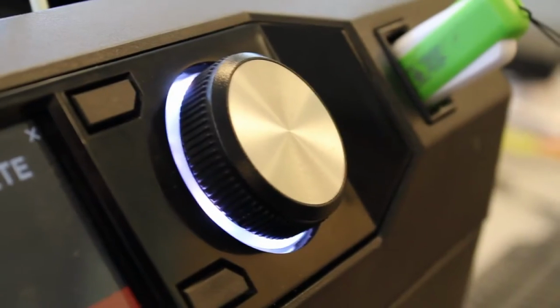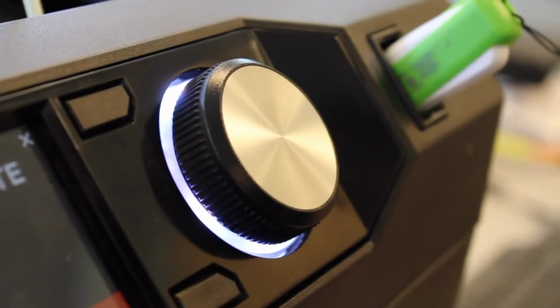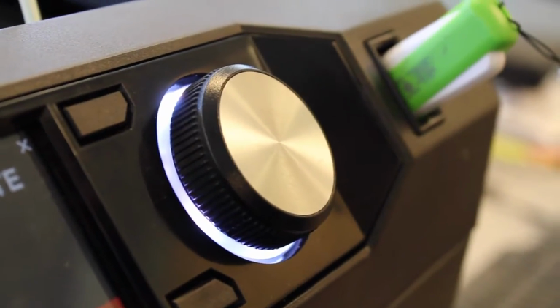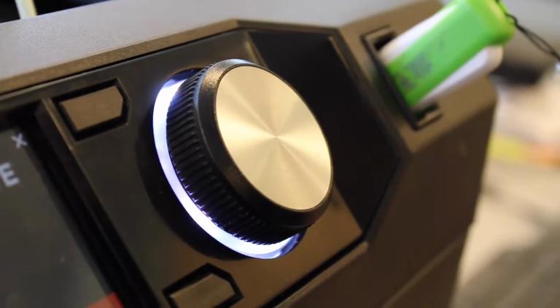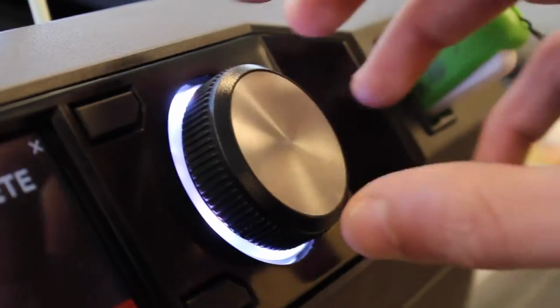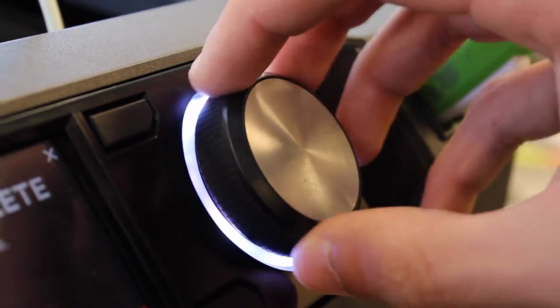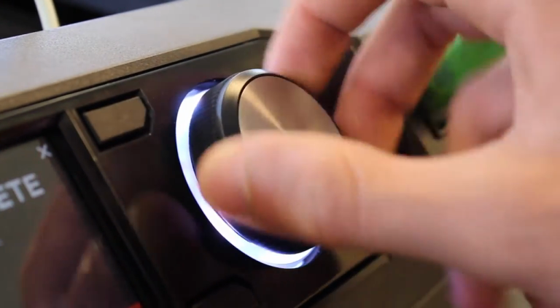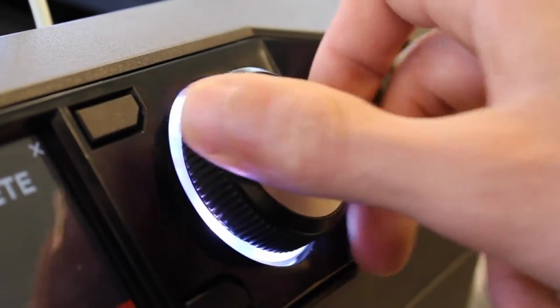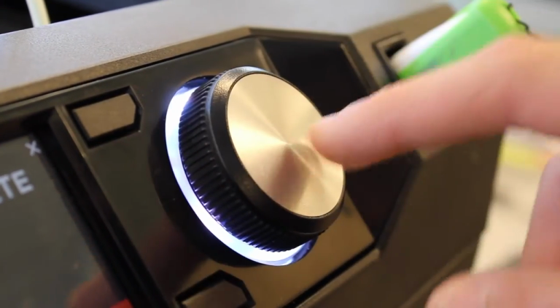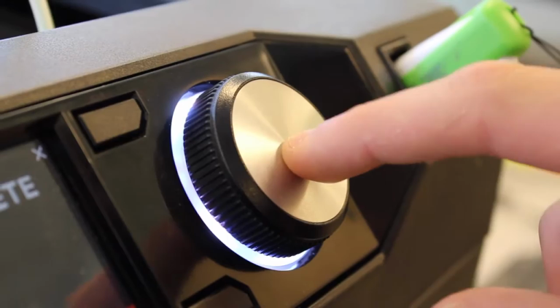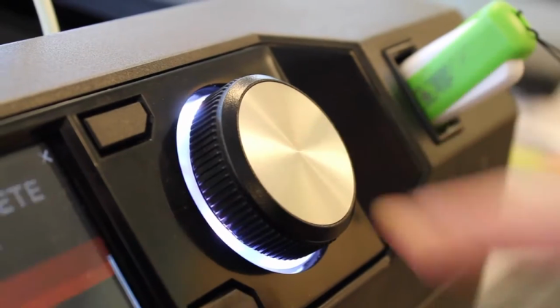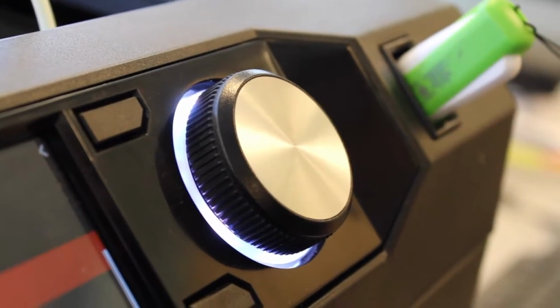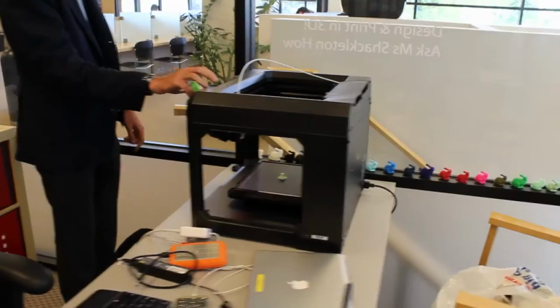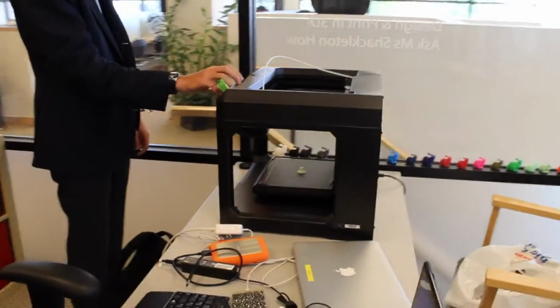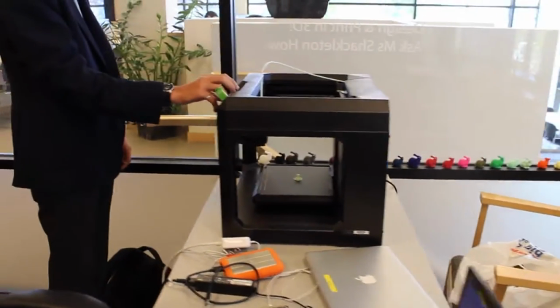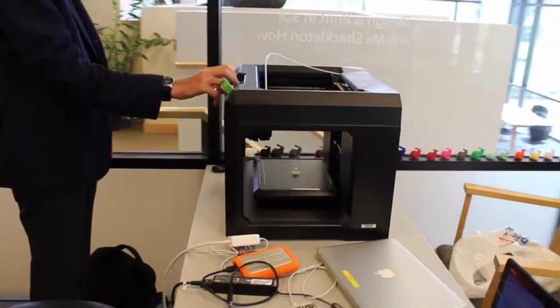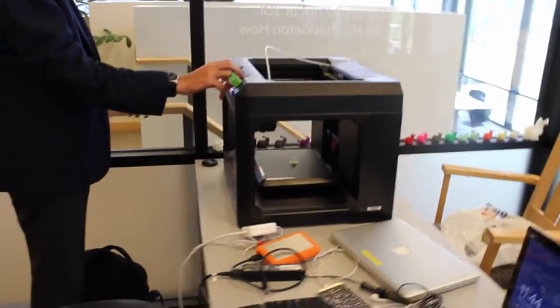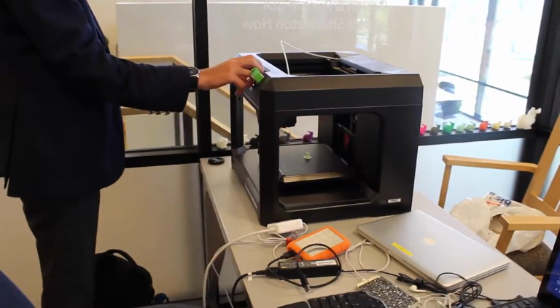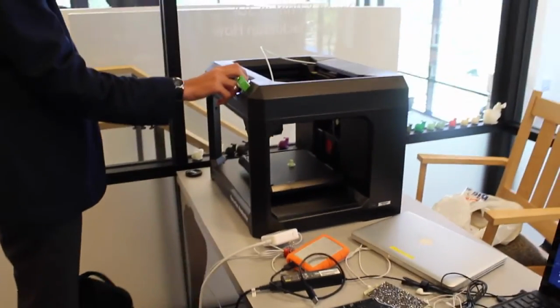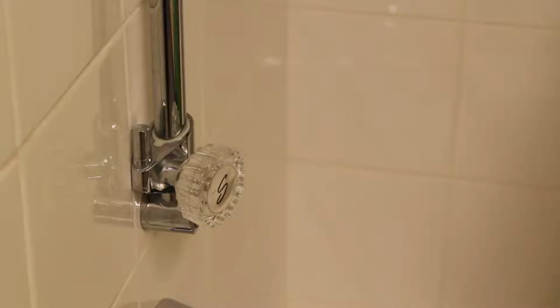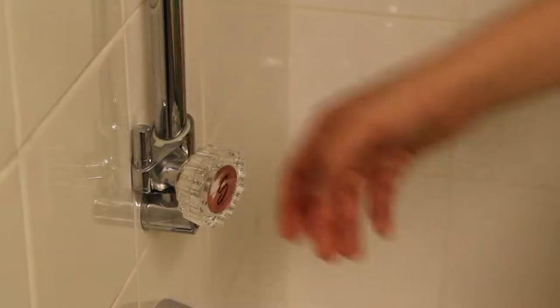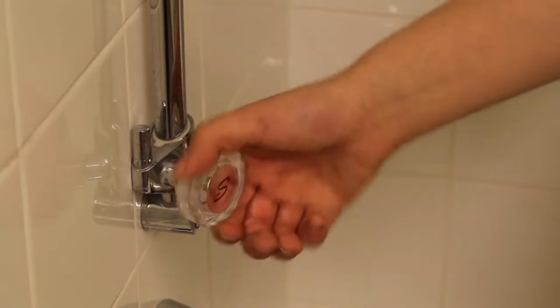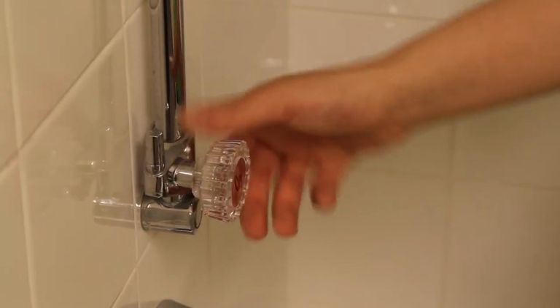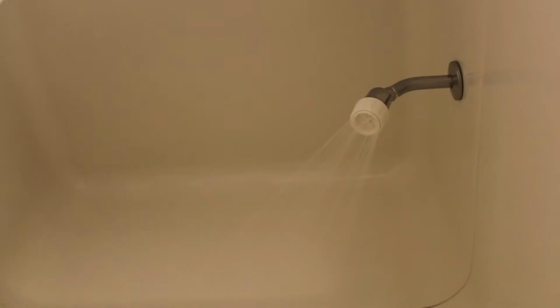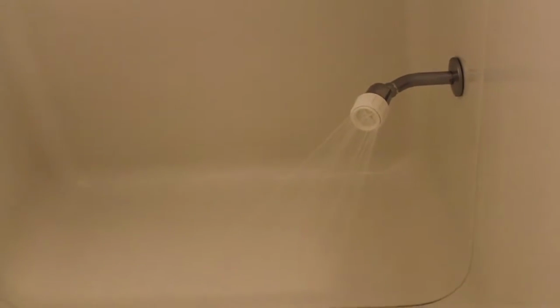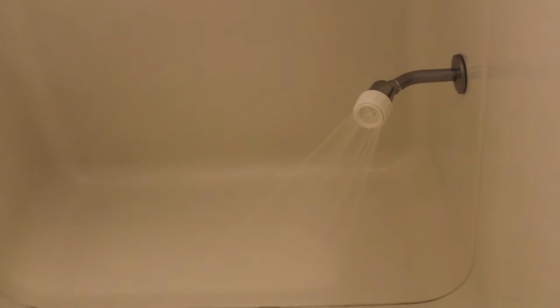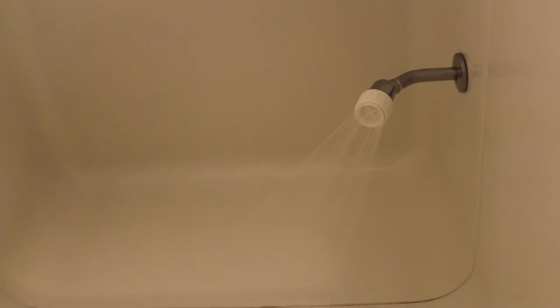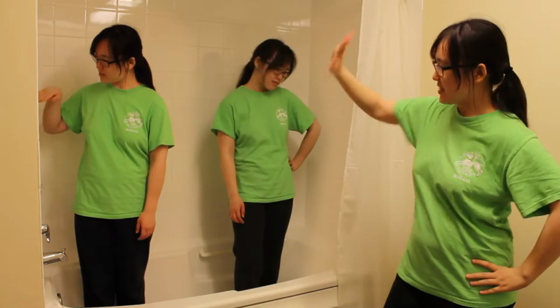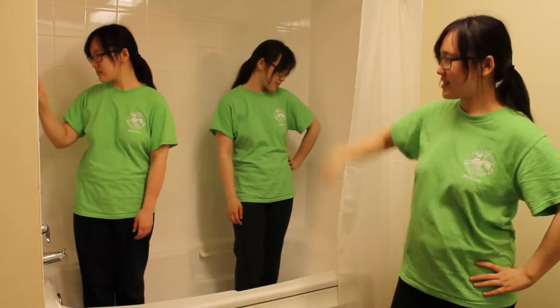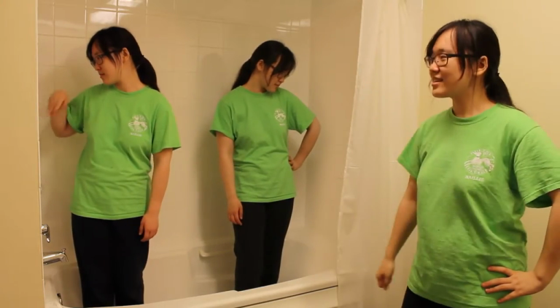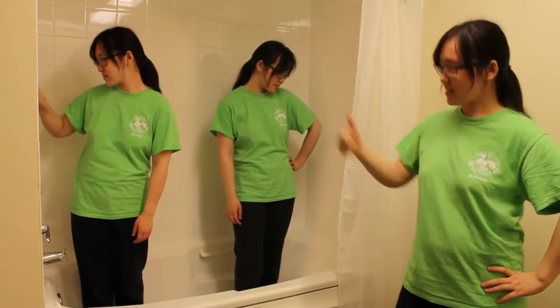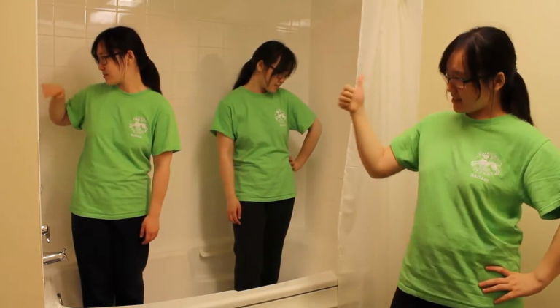How does it work? It's simple. Twist the button to choose the number of clones and then press it. The mini clones will be ready in just a few minutes. Now, all you have to do is put them in a bathtub filter and they will grow to full size in only an hour.